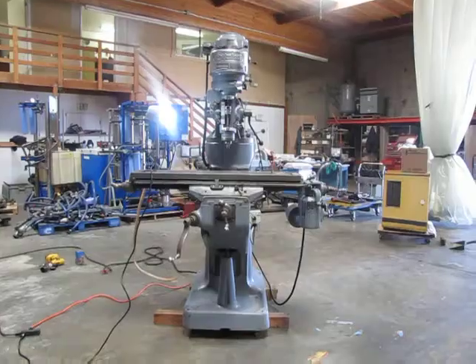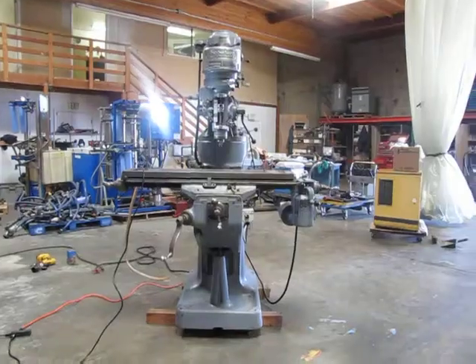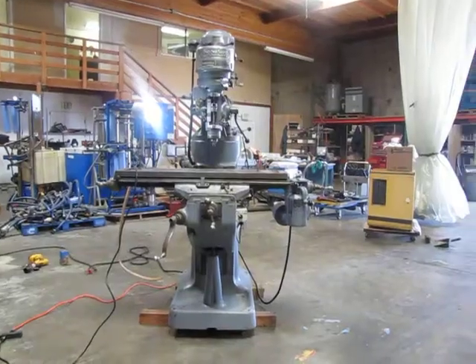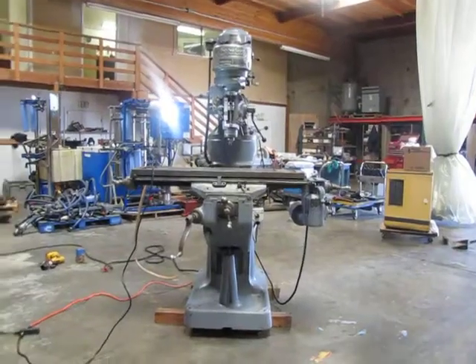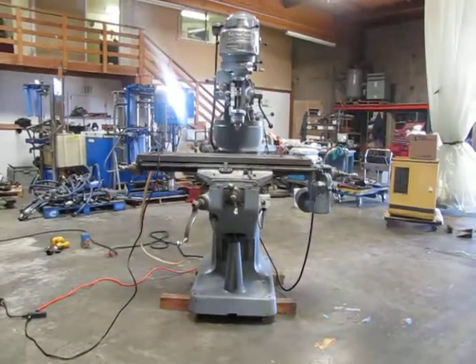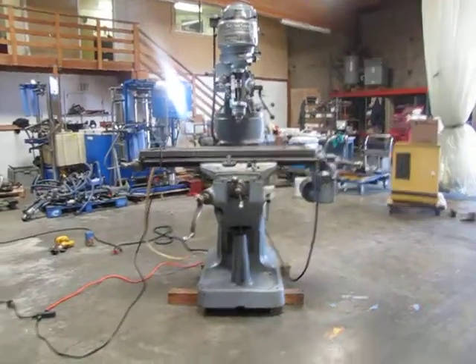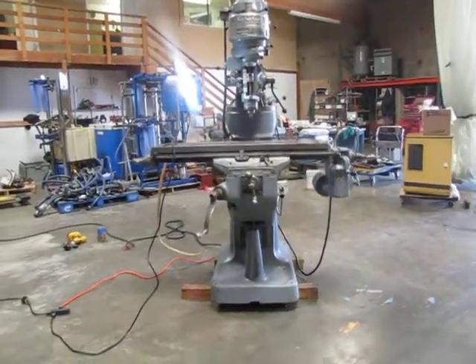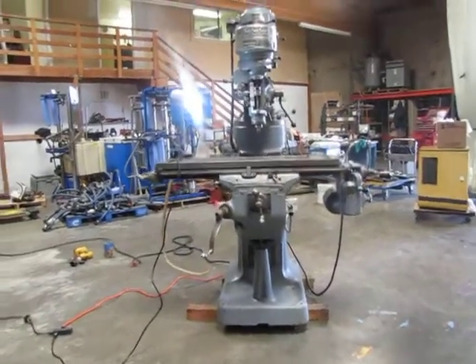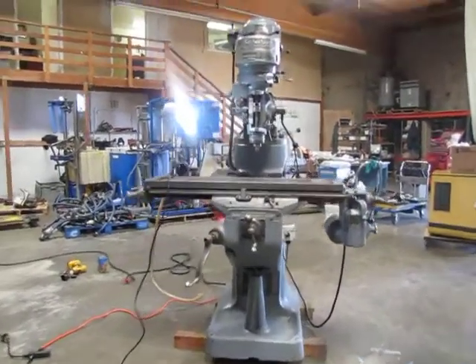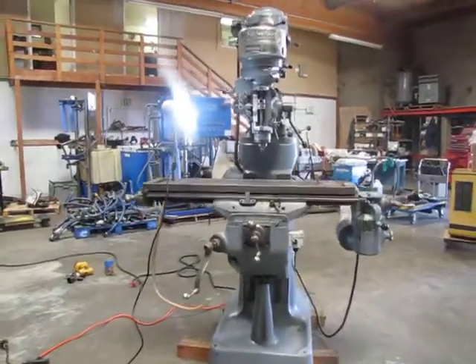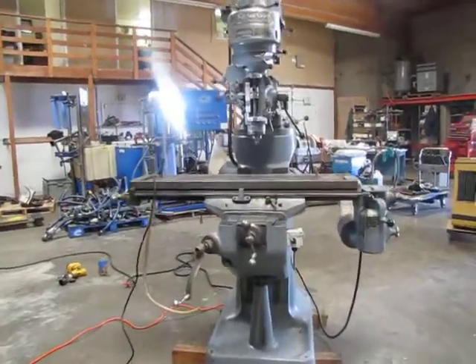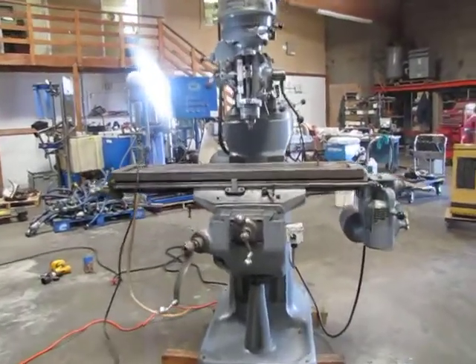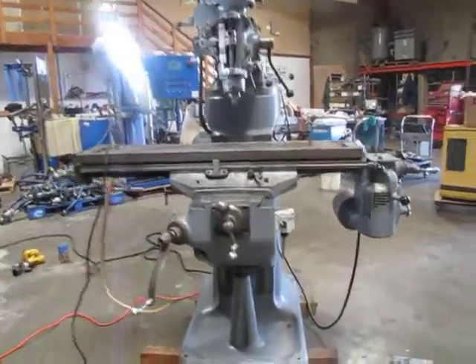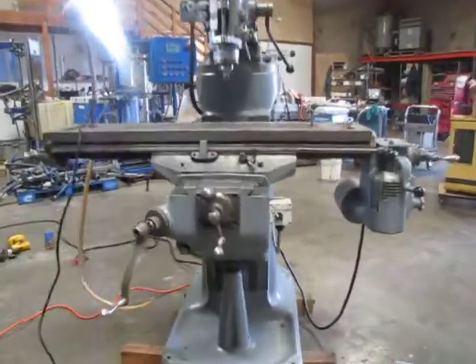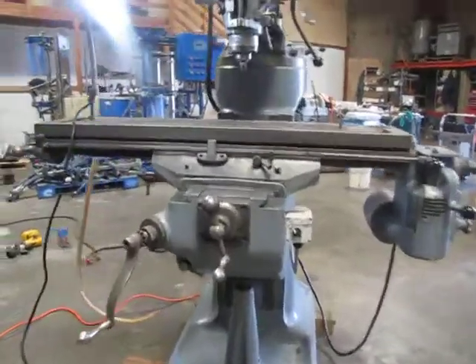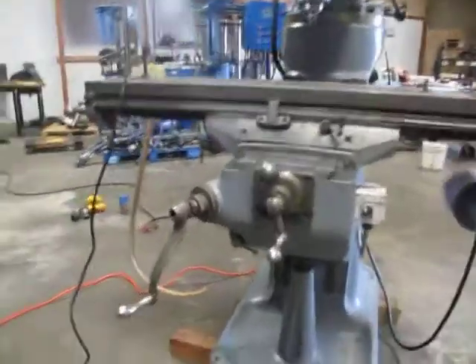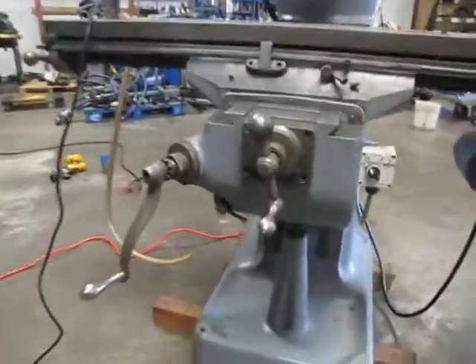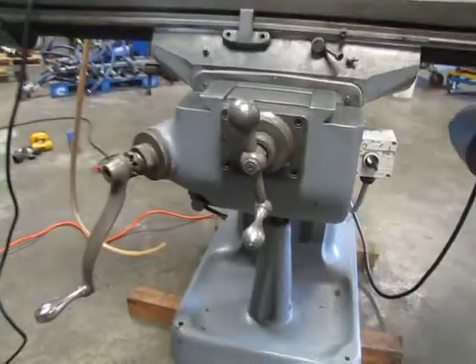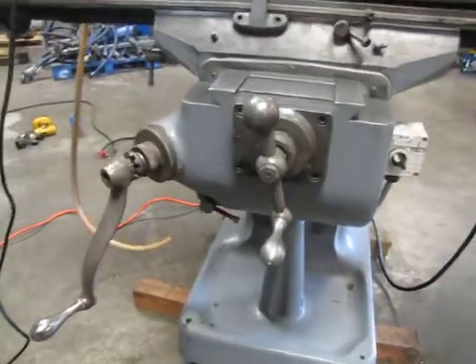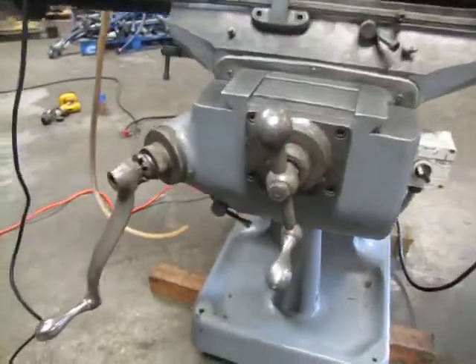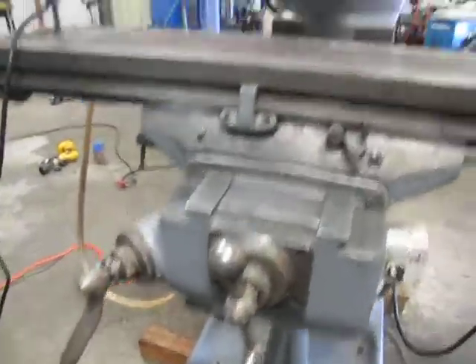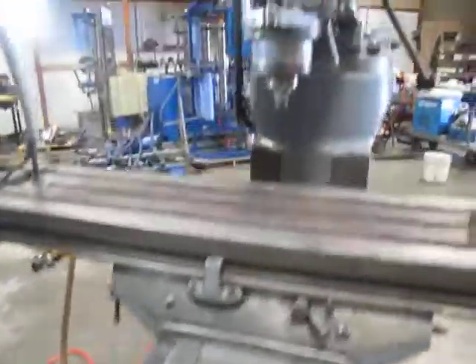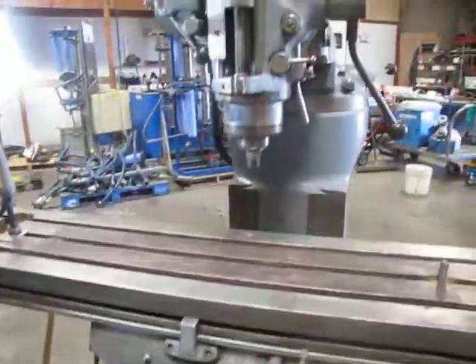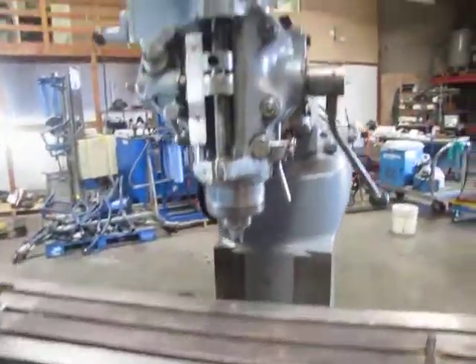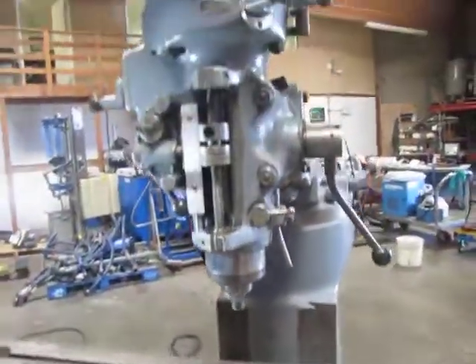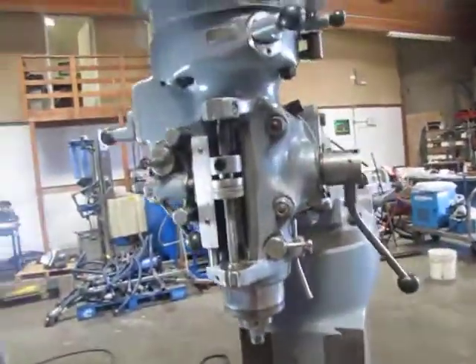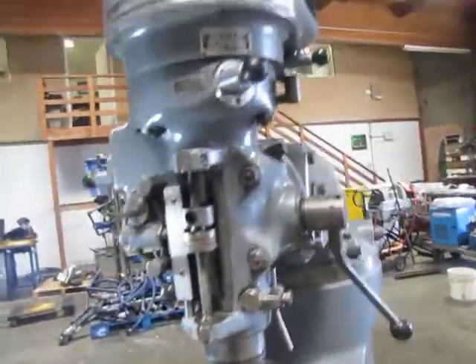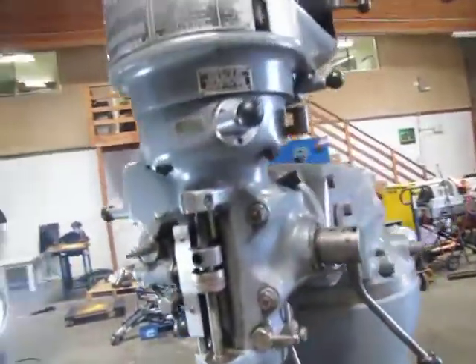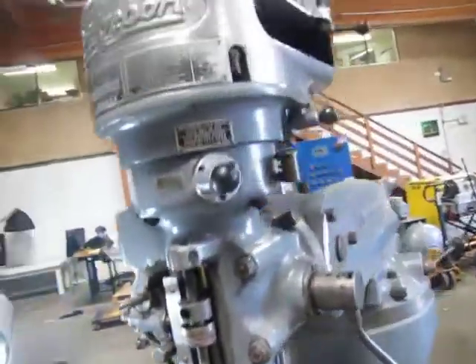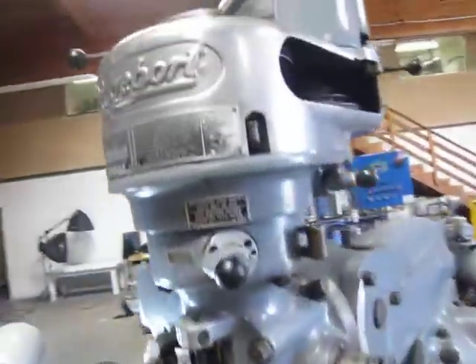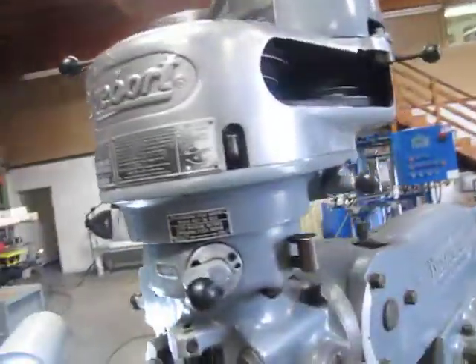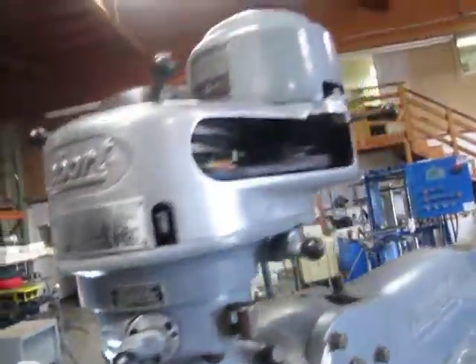Here we have a Bridgeport milling machine. It's hooked up to 230 volts, three phase power. We're going to go ahead and operate it so you guys can see that it does function.